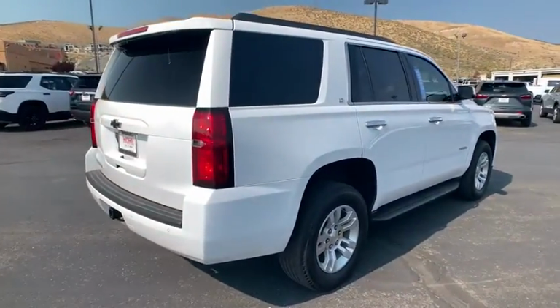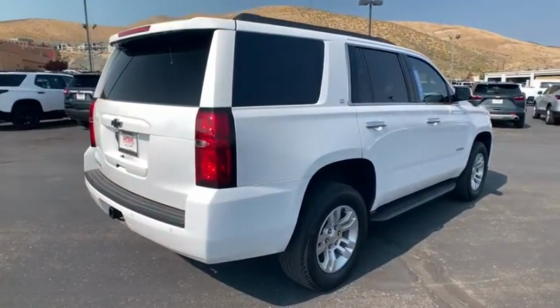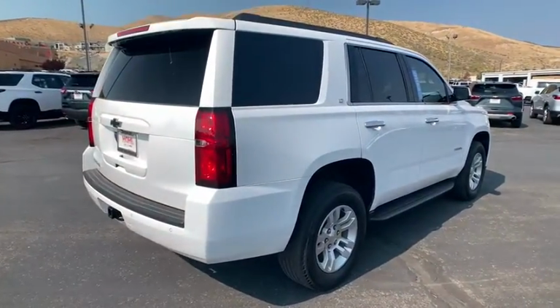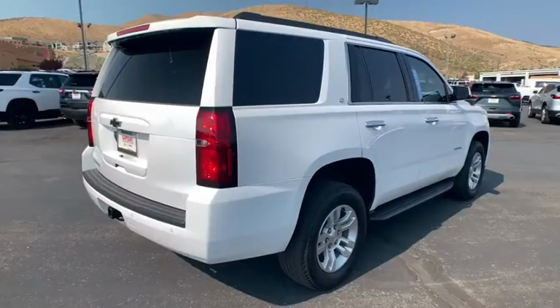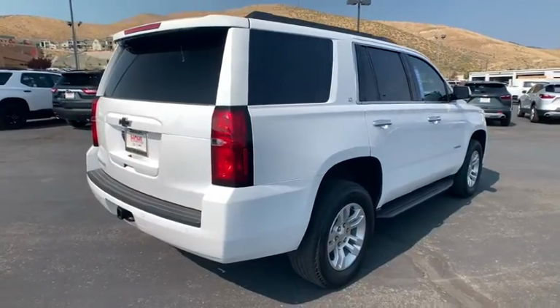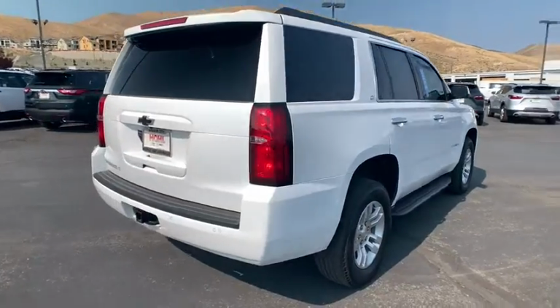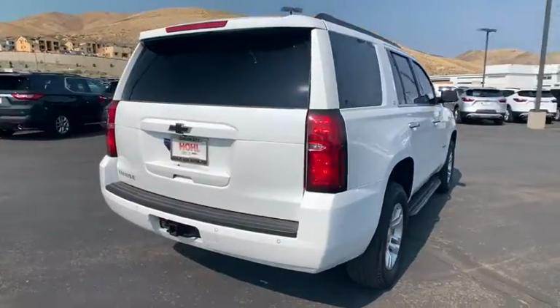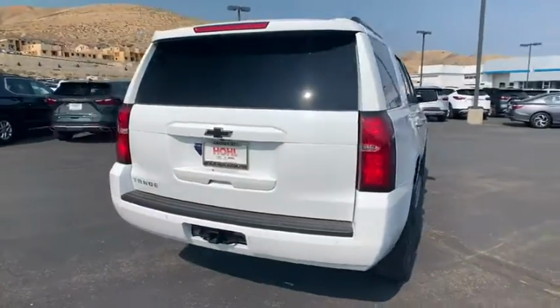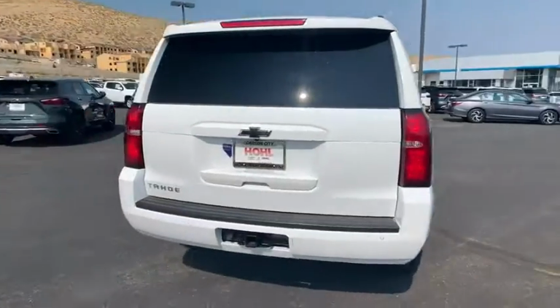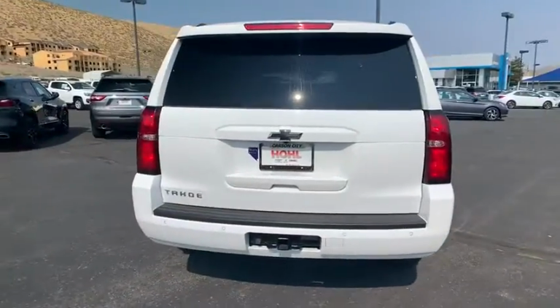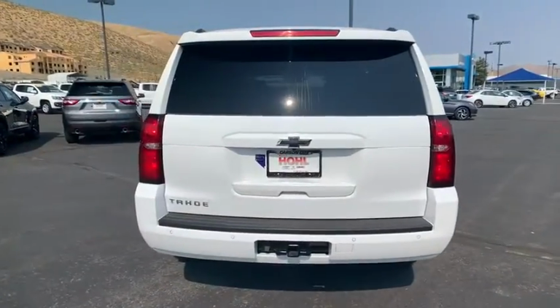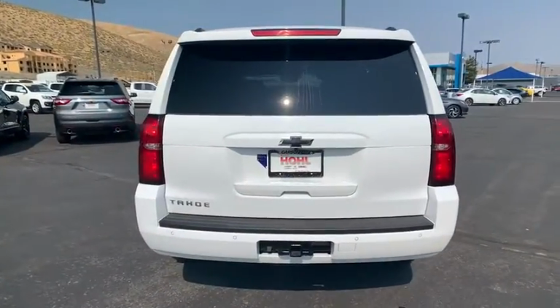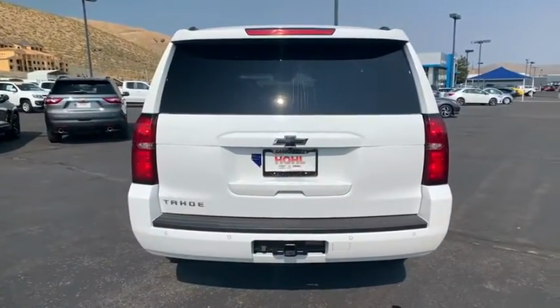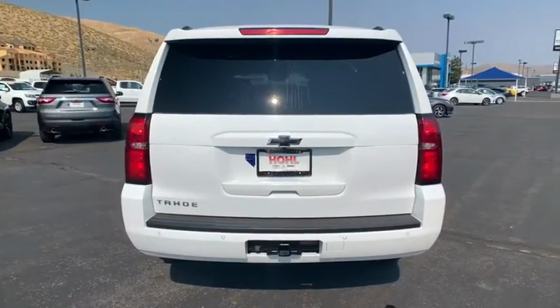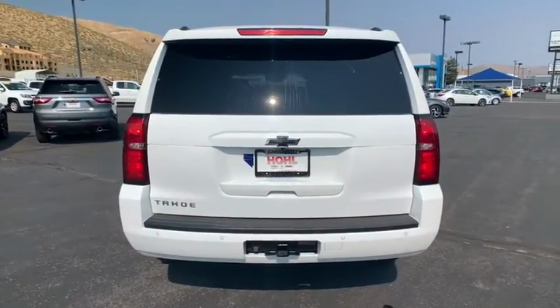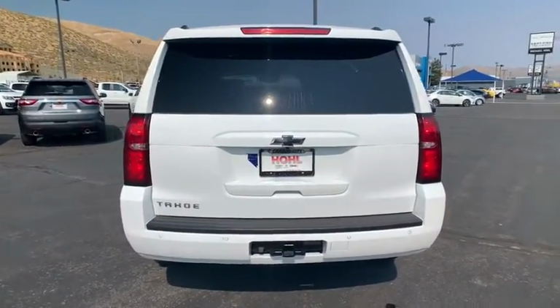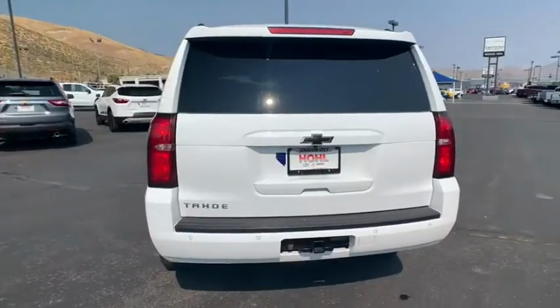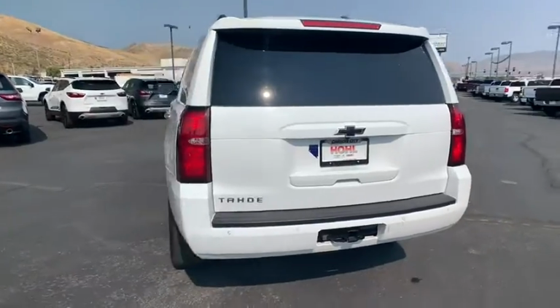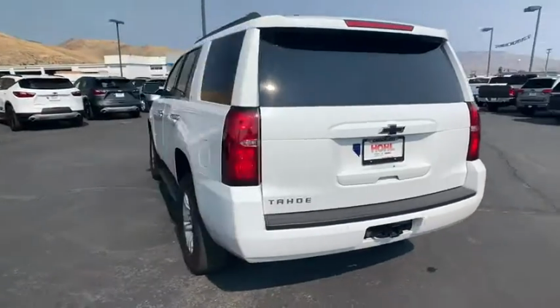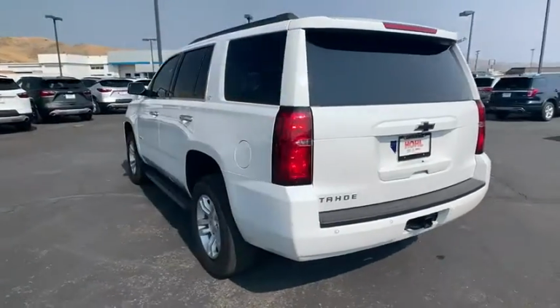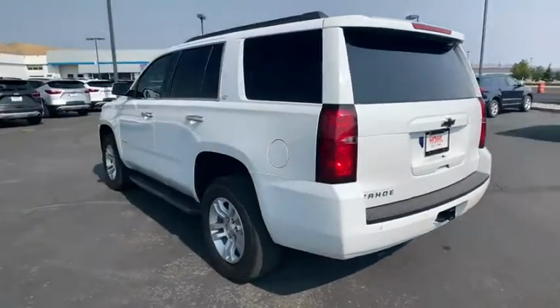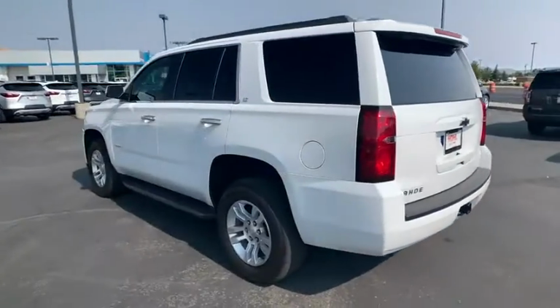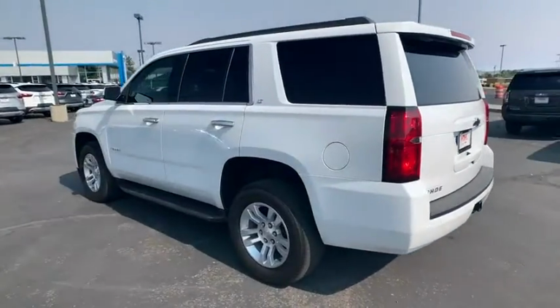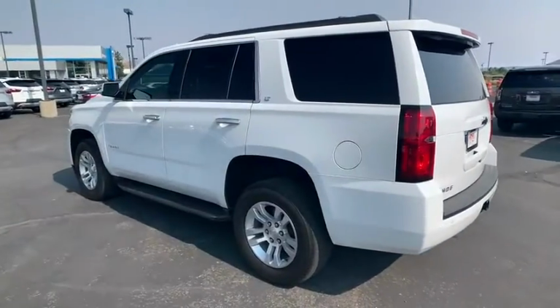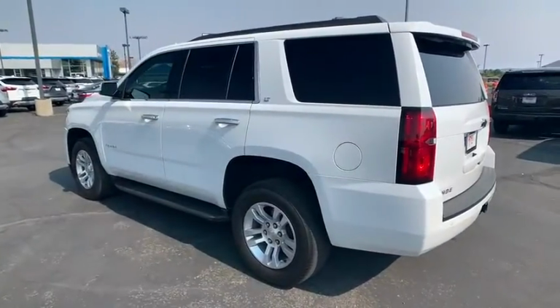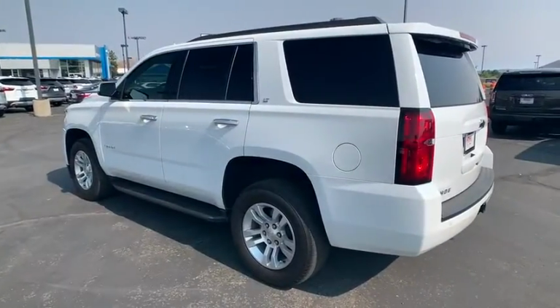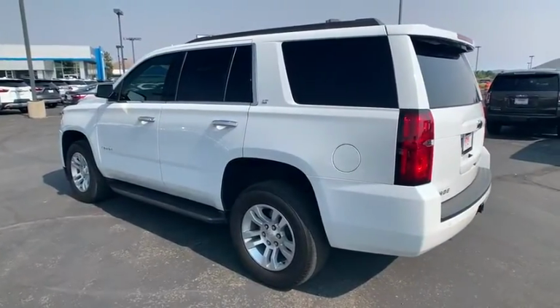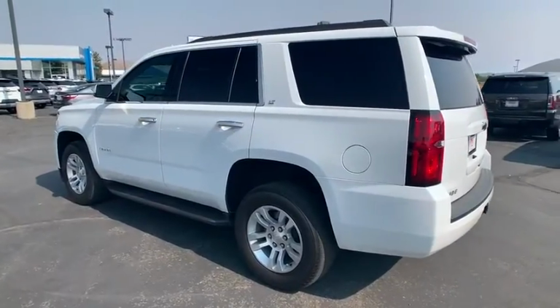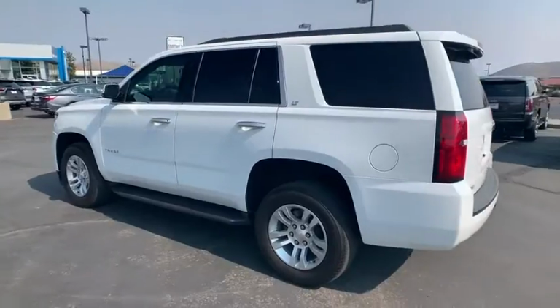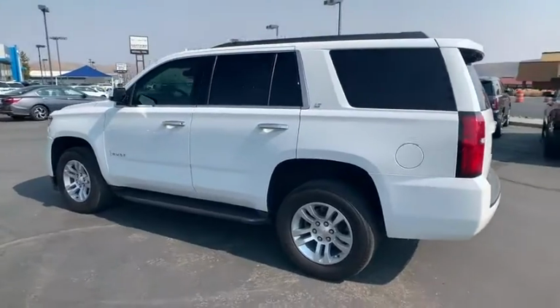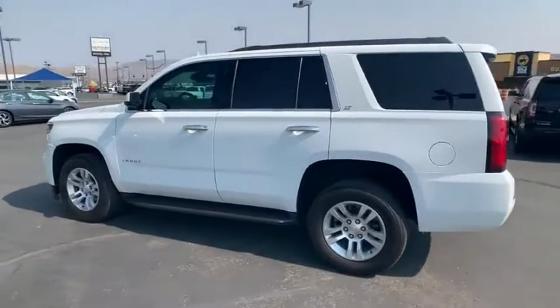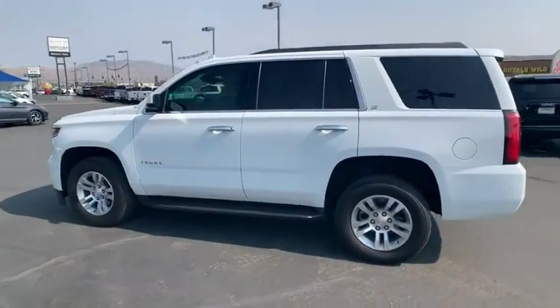Power liftgate, Bose sound system, power passenger seat, heated seat, traction control, dual airbags, leather-wrapped steering wheel, alloy wheels, remote vehicle start, power steering, floor mats.